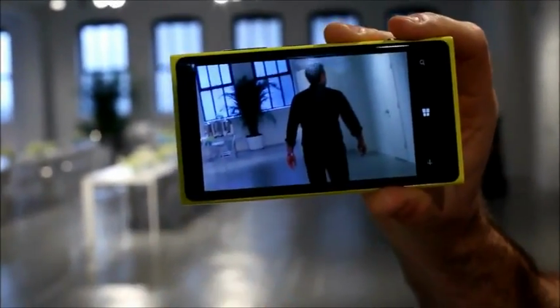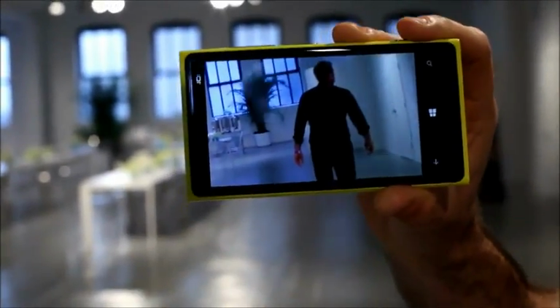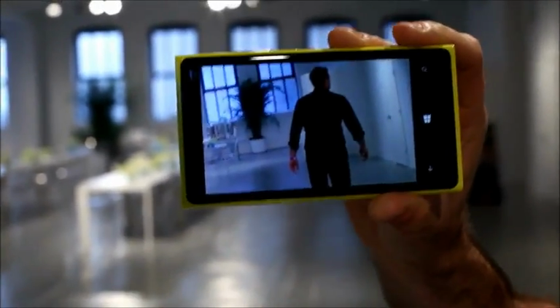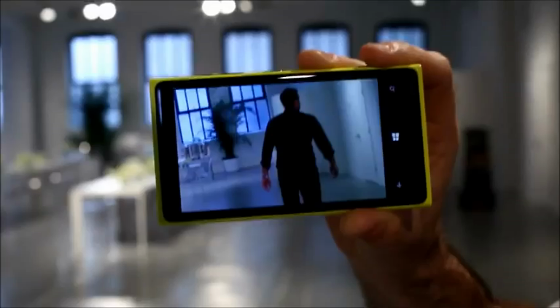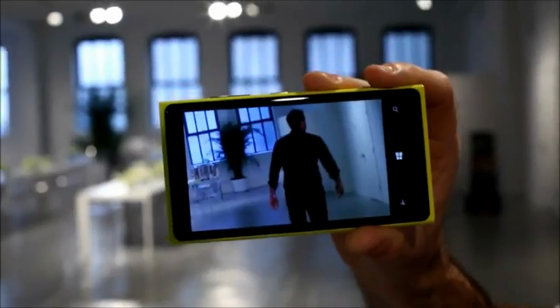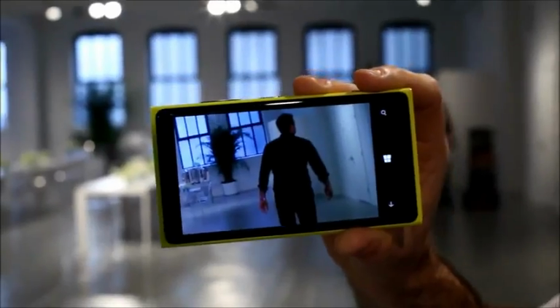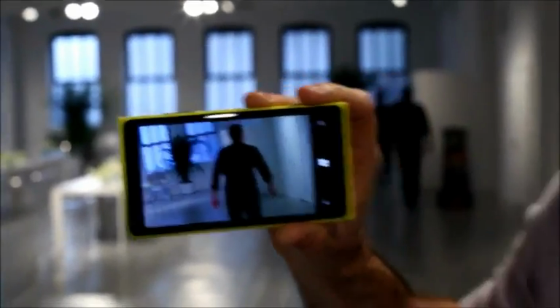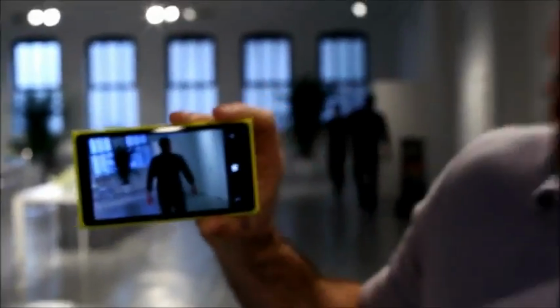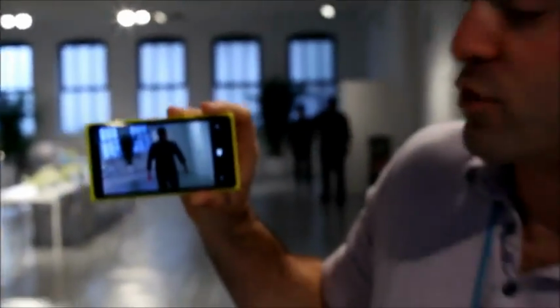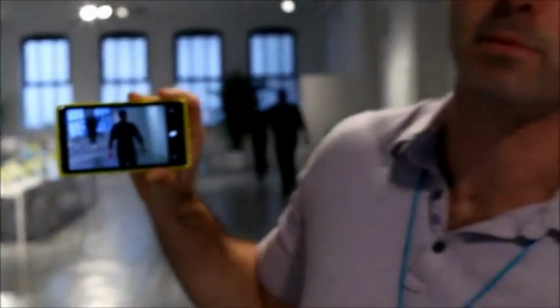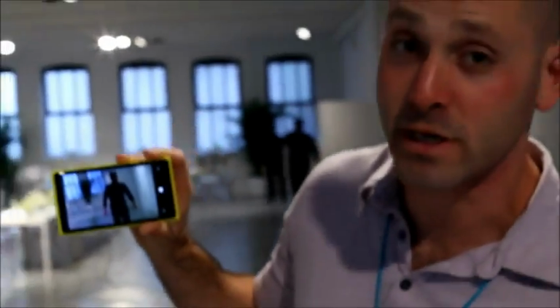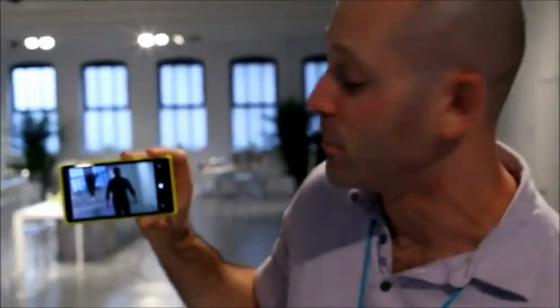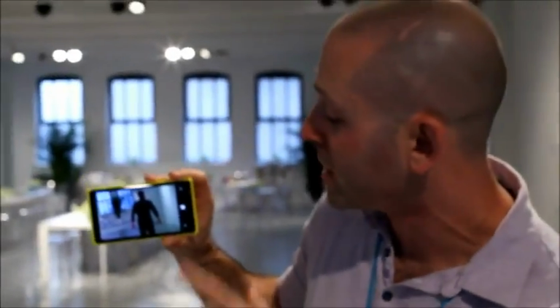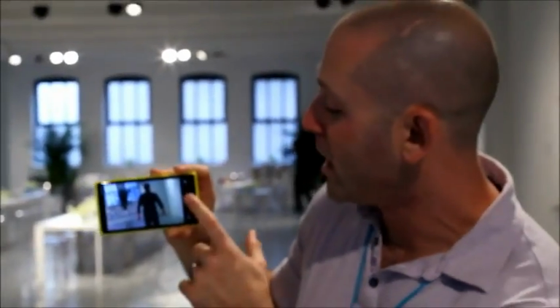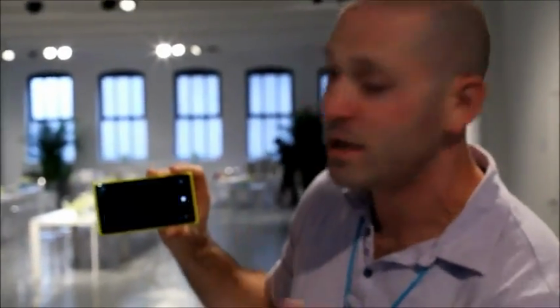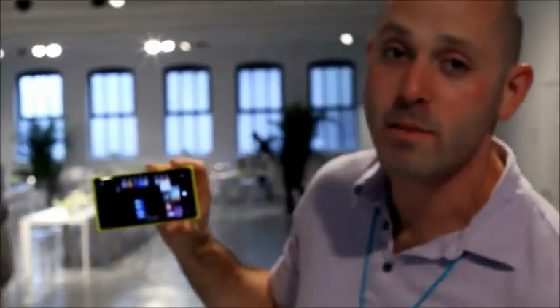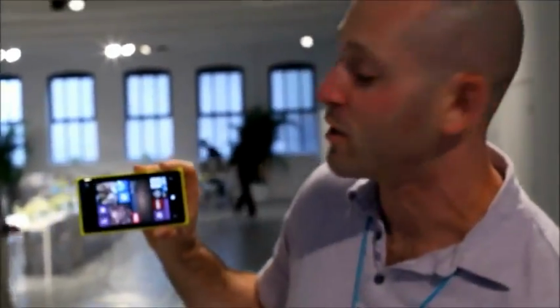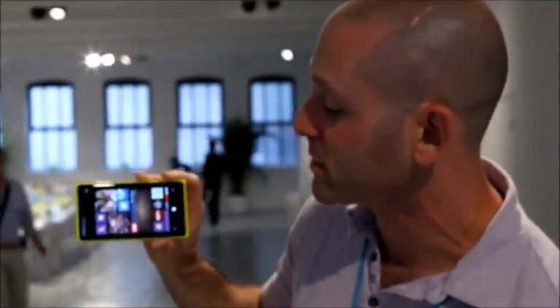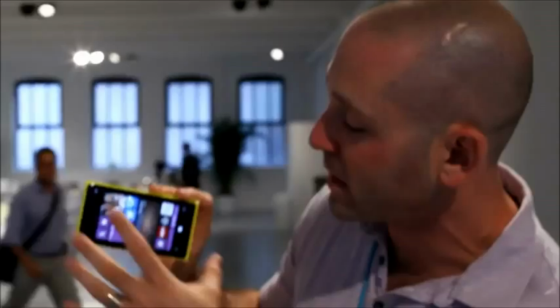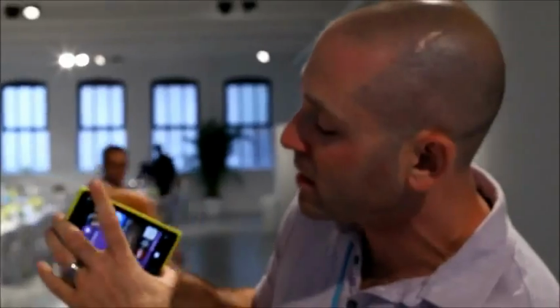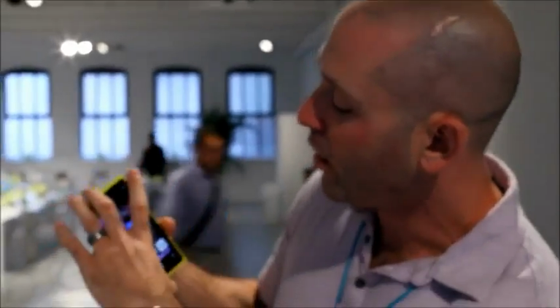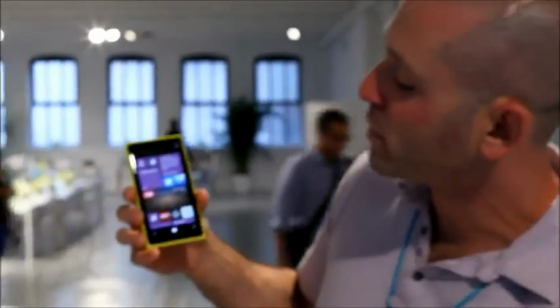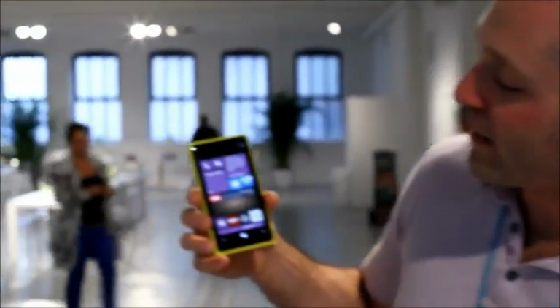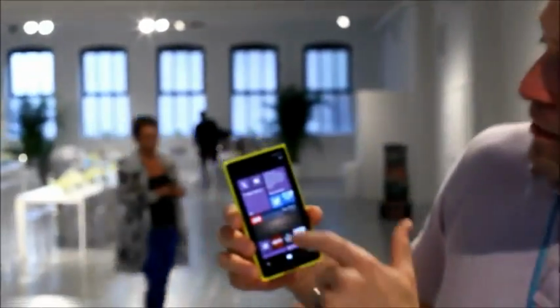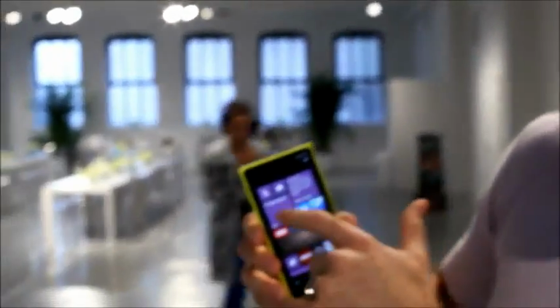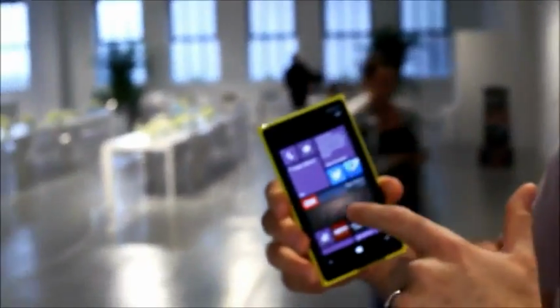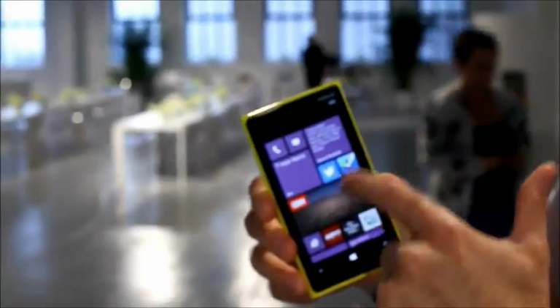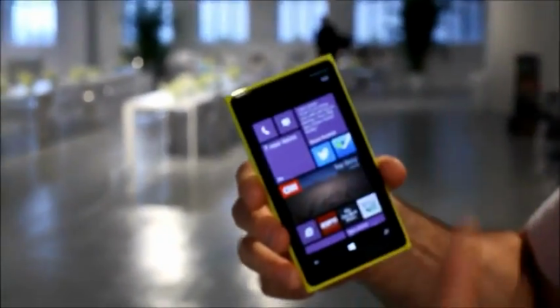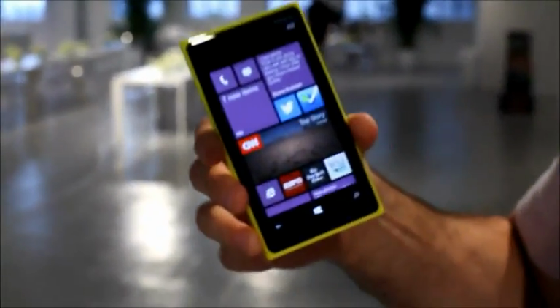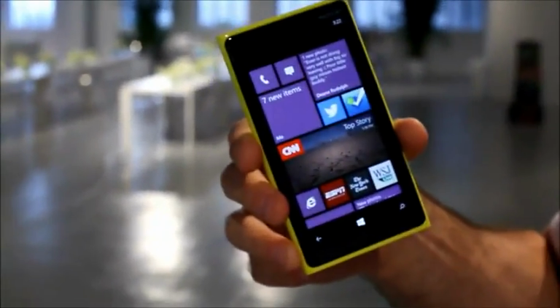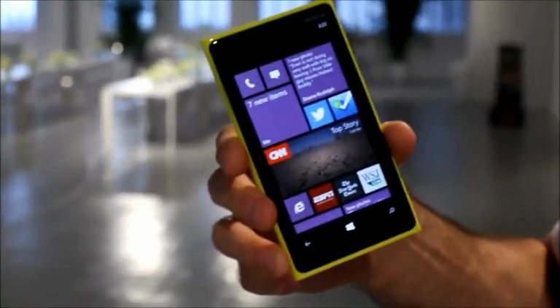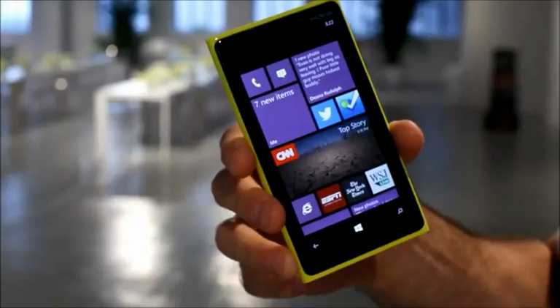So even if you are walking, running, riding a bike, riding on the train, or trying to capture little kids in motion, you're going to get a great picture every single time. And again, all those beautiful live tiles — medium, large, and small — it comes with Windows Phone 8.